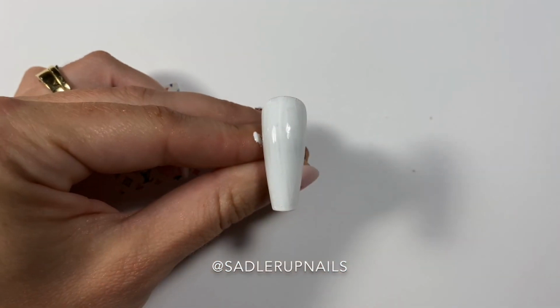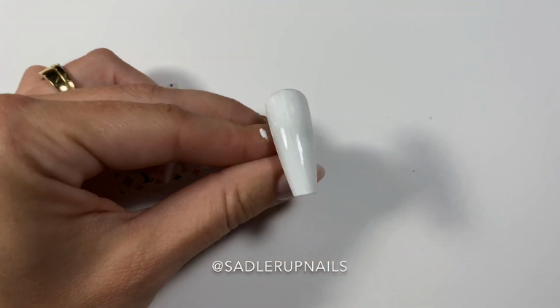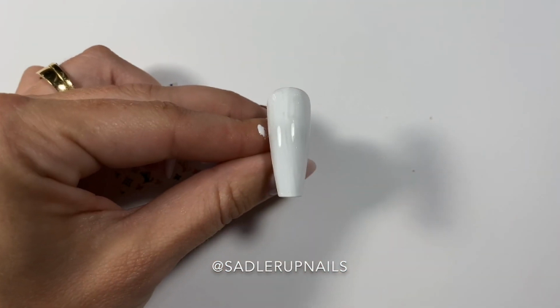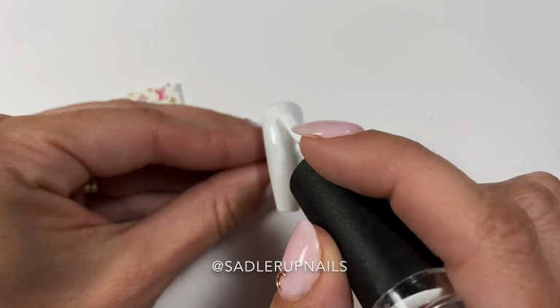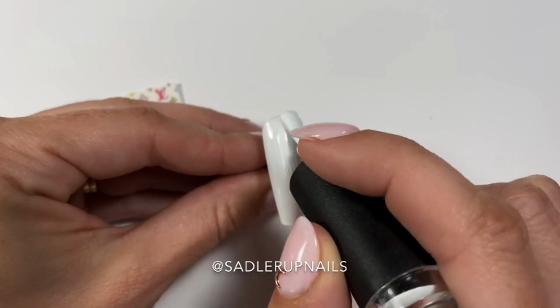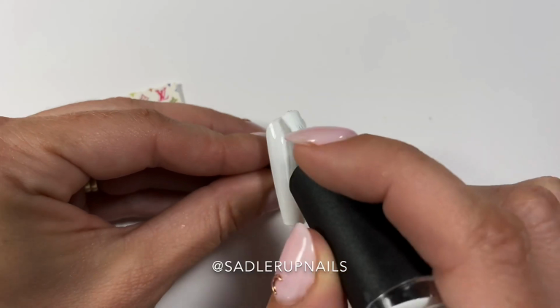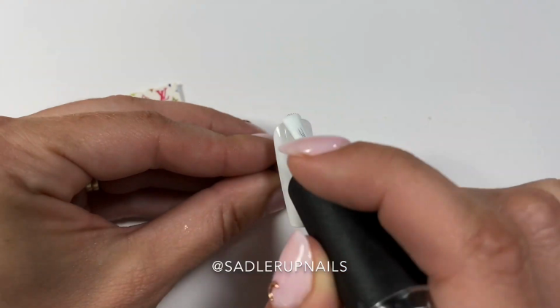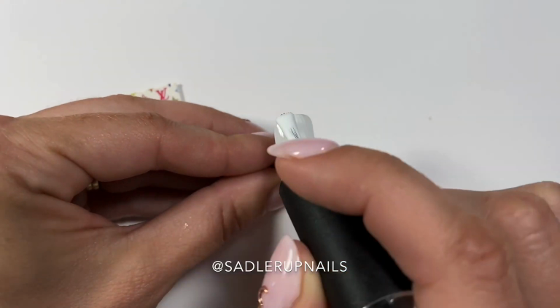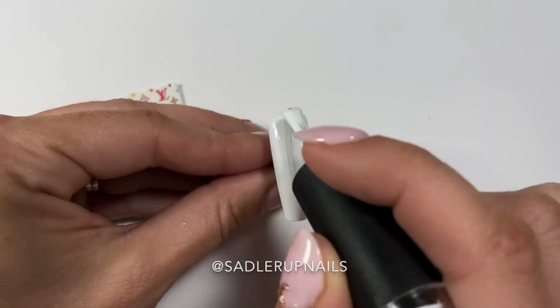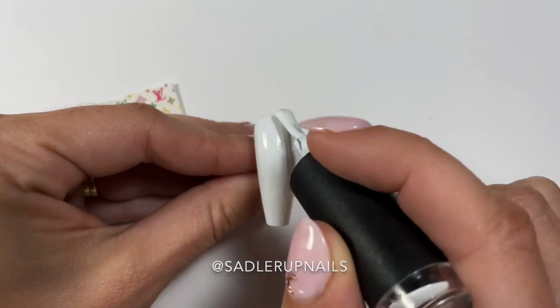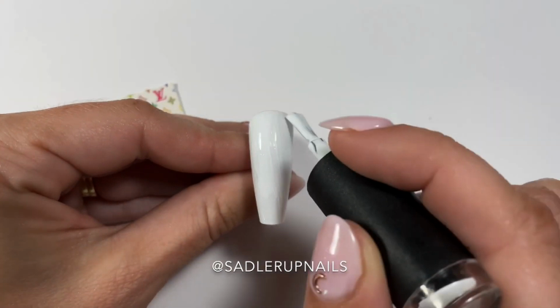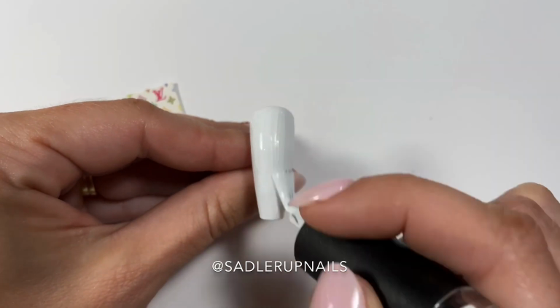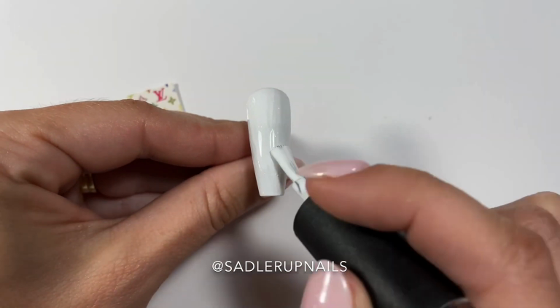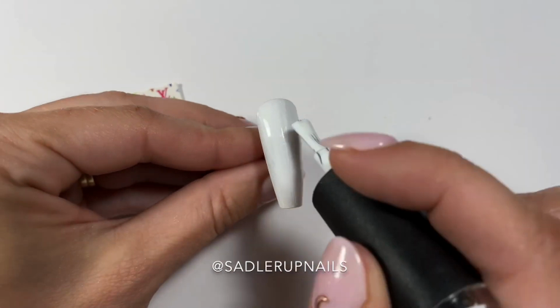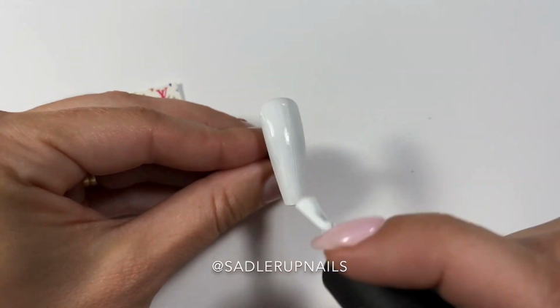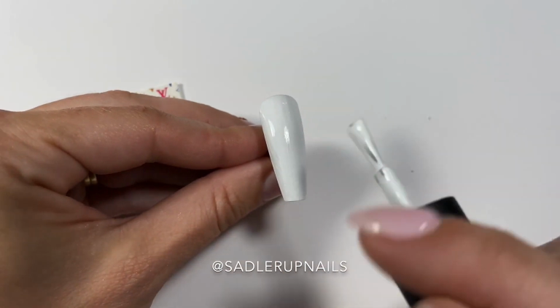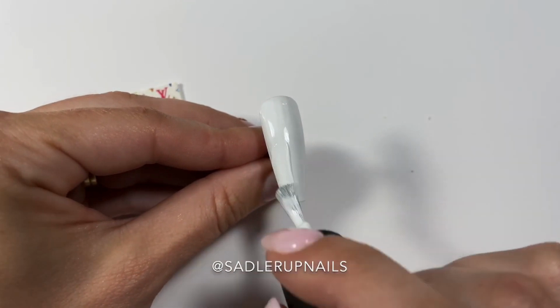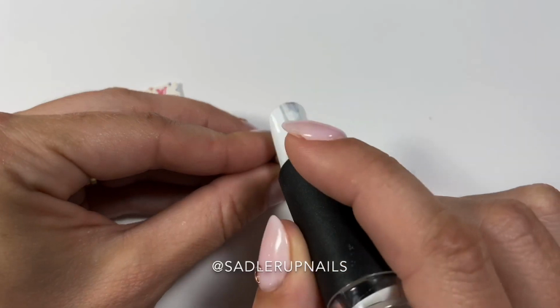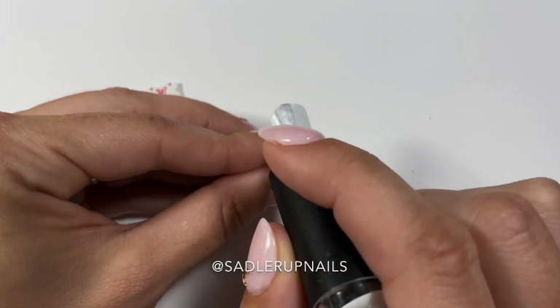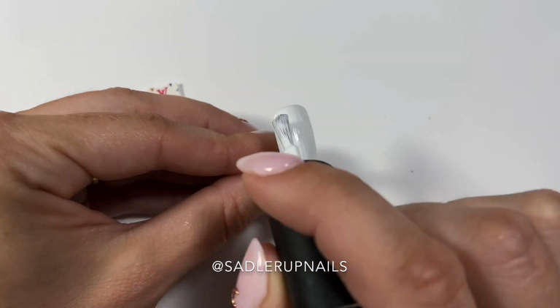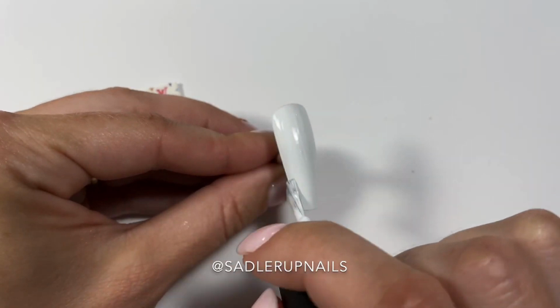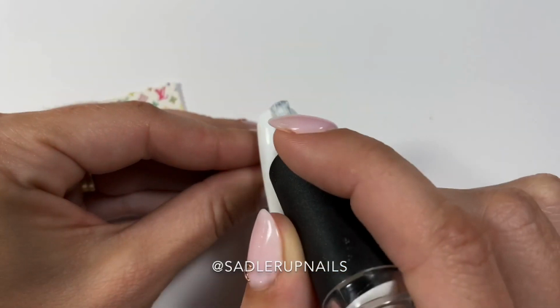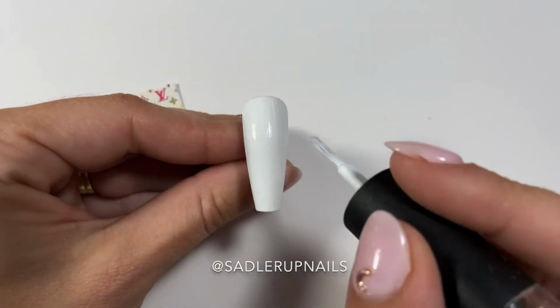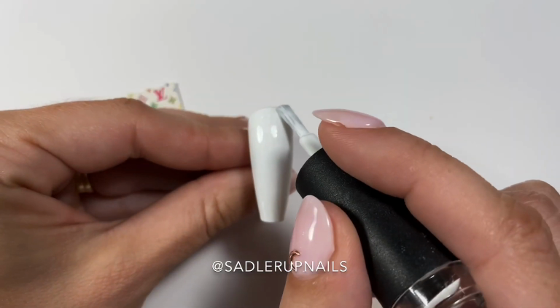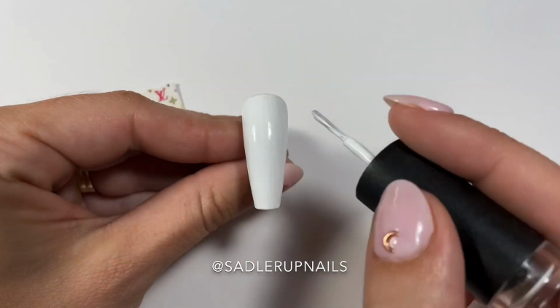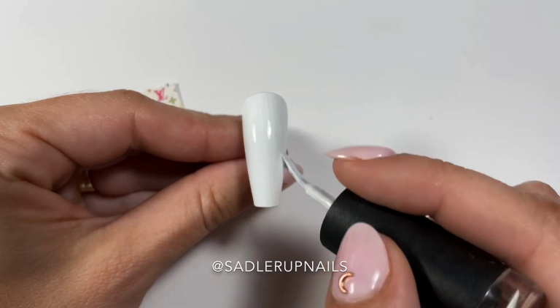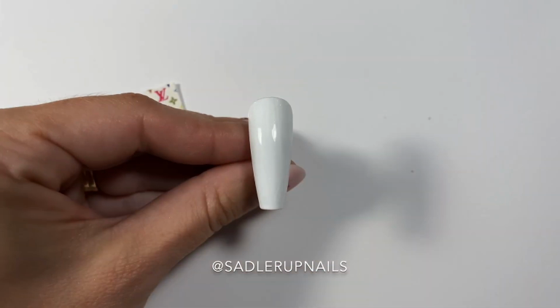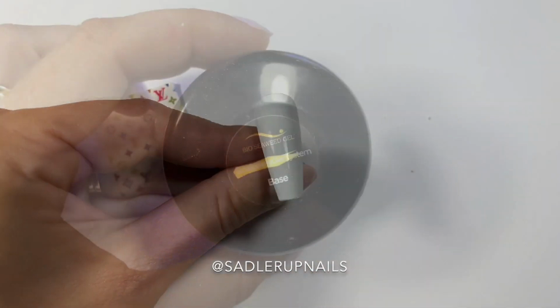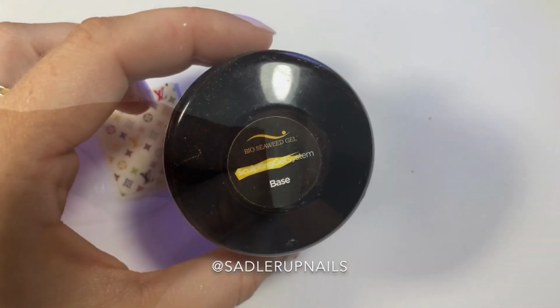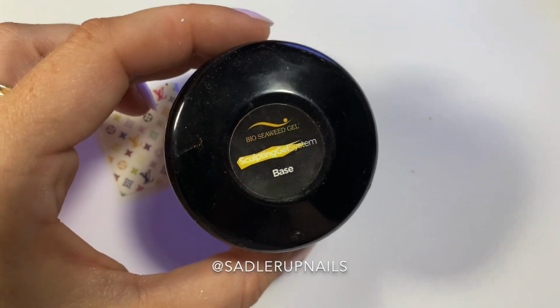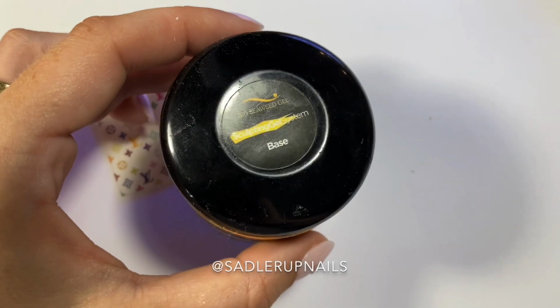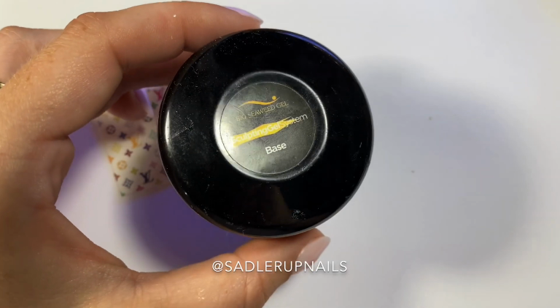I apply a white gel polish. My favorite one now is the Ugly Duckling White — it is a very, very opaque gel polish and you really only need two coats of it.